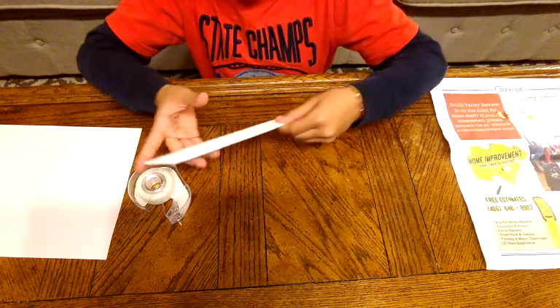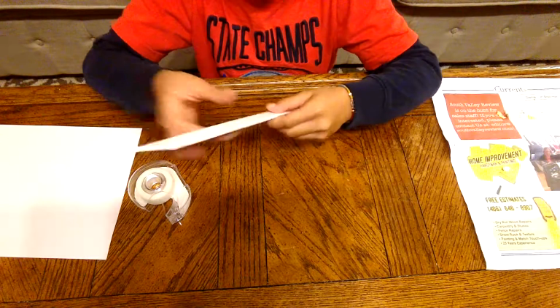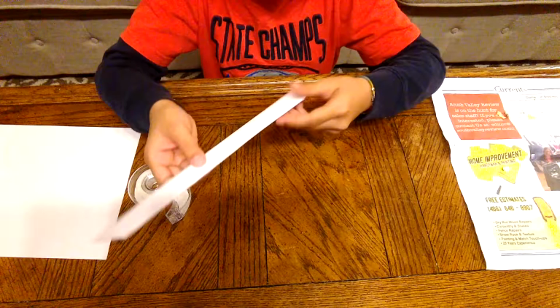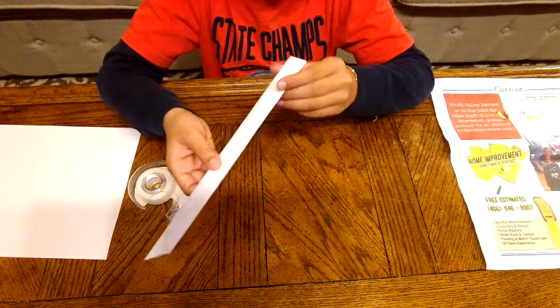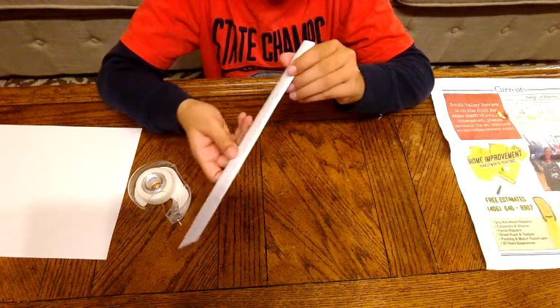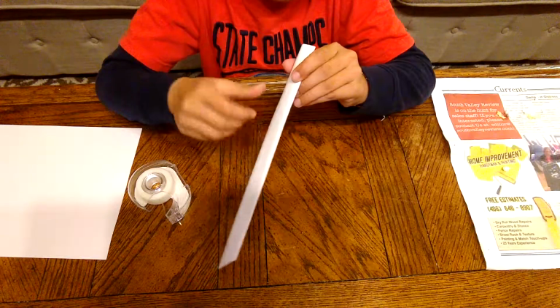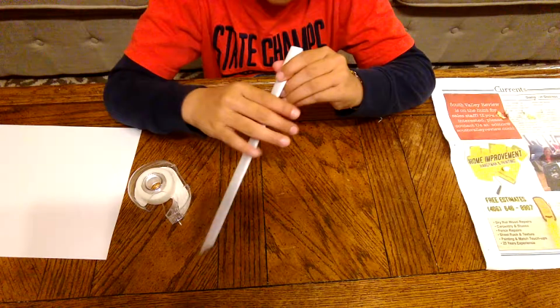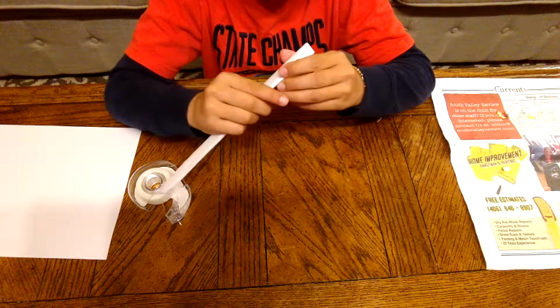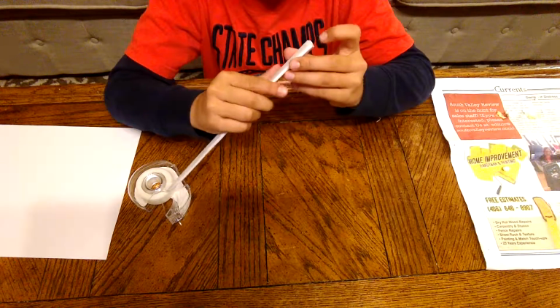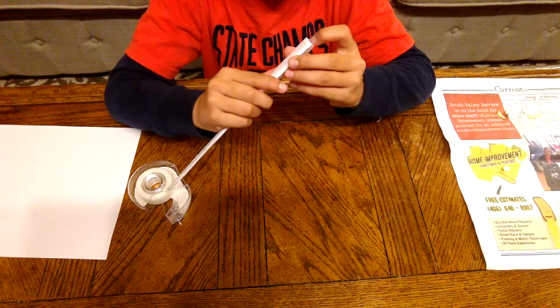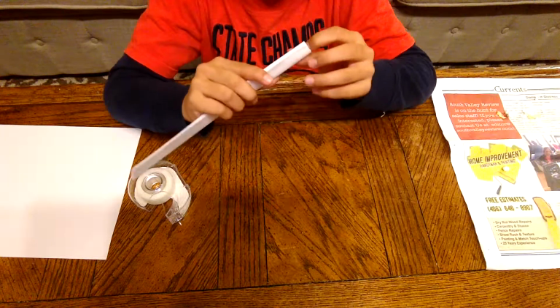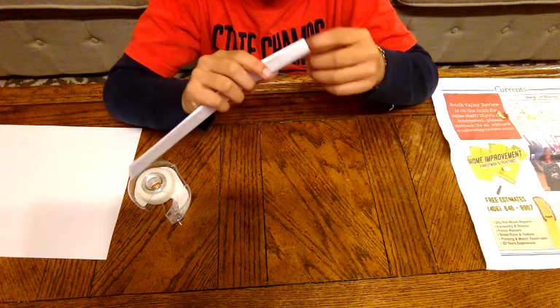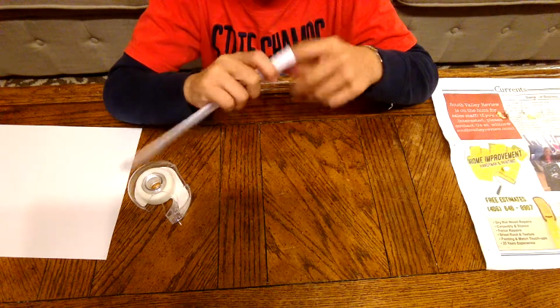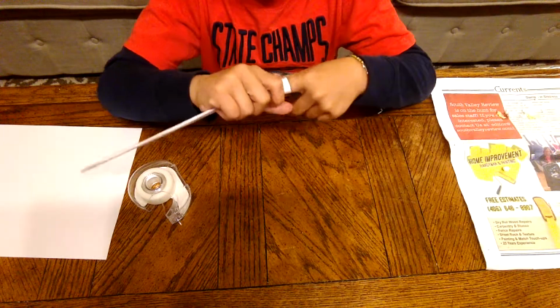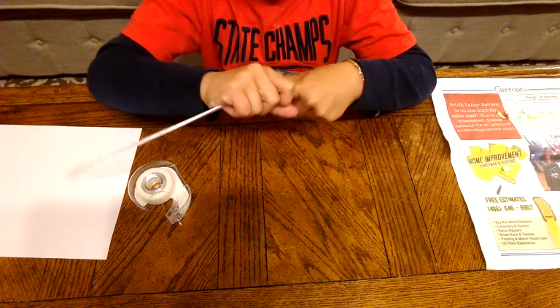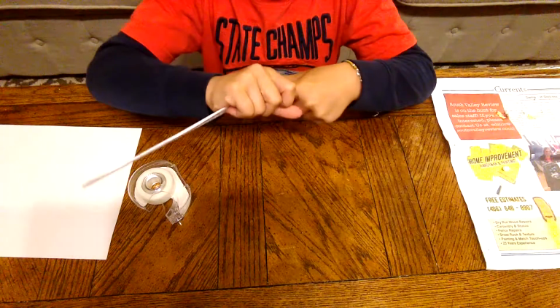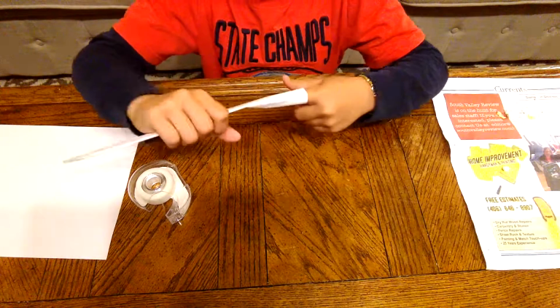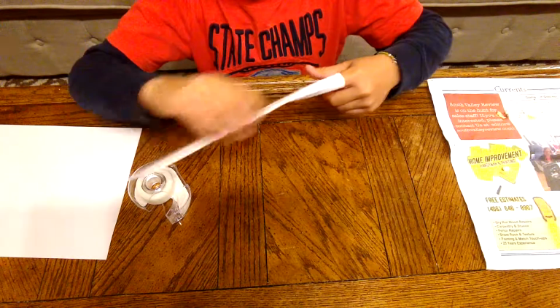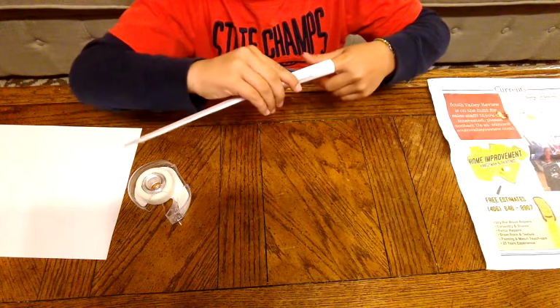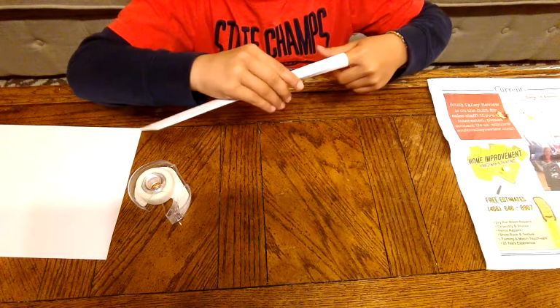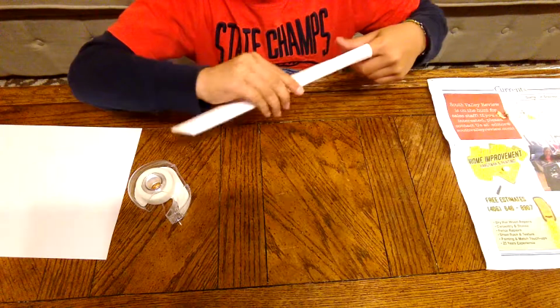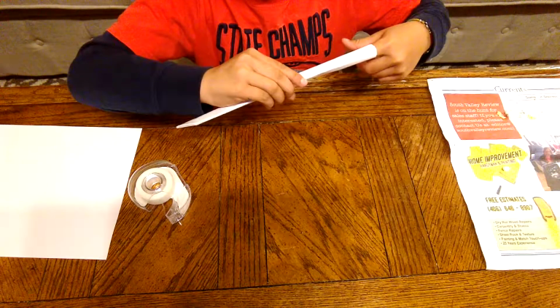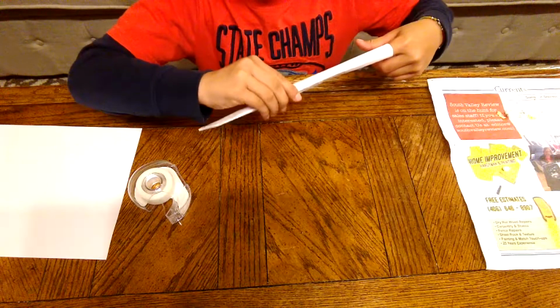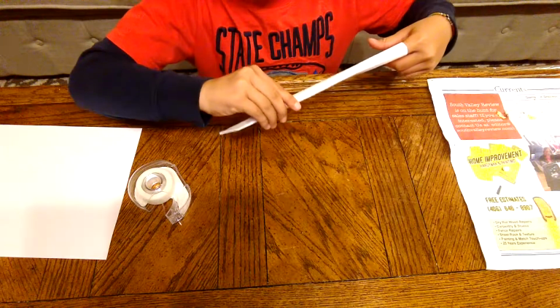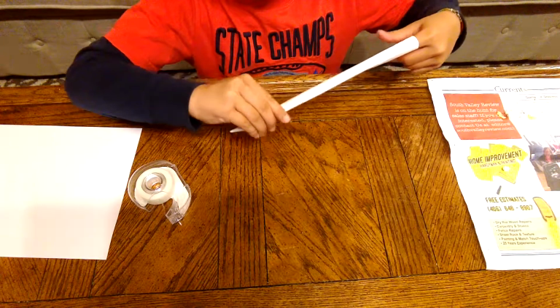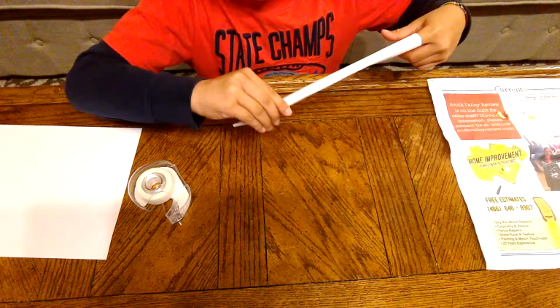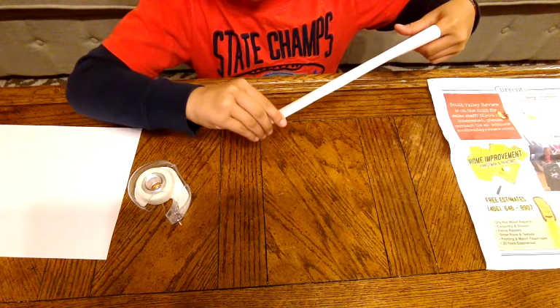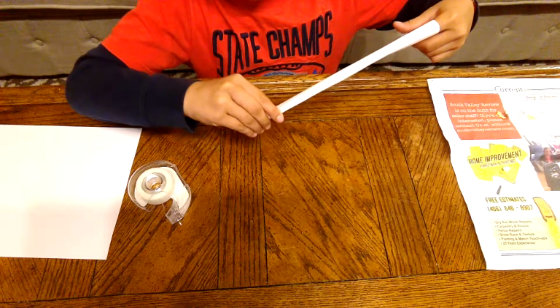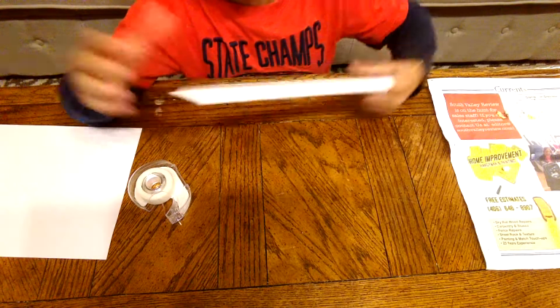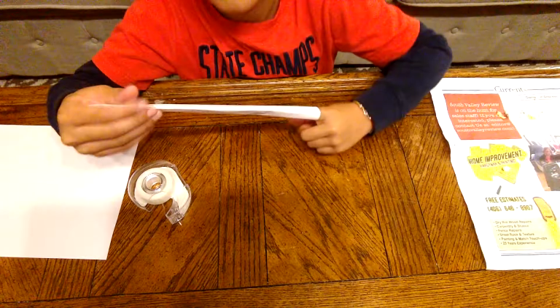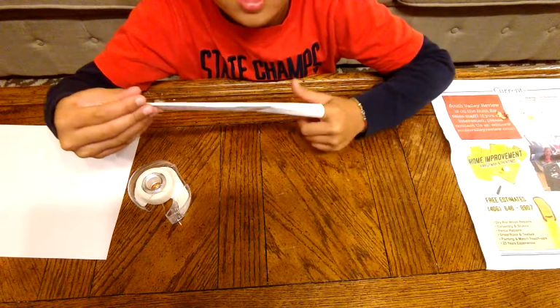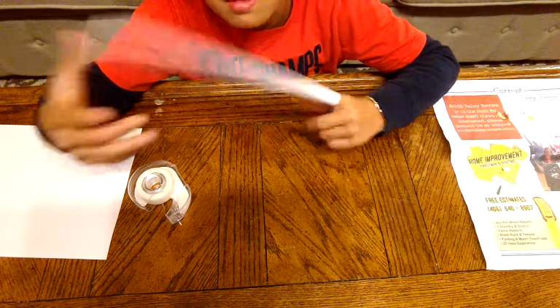So now it's really simple — it's done already. And you're going to put it on your finger.